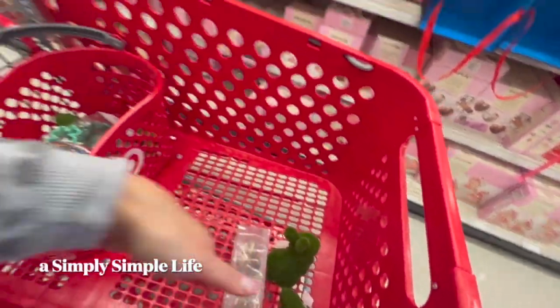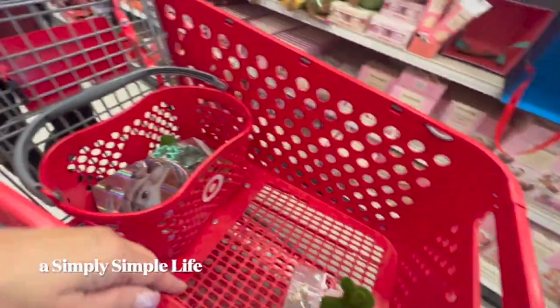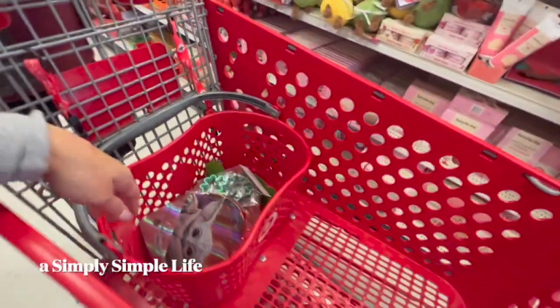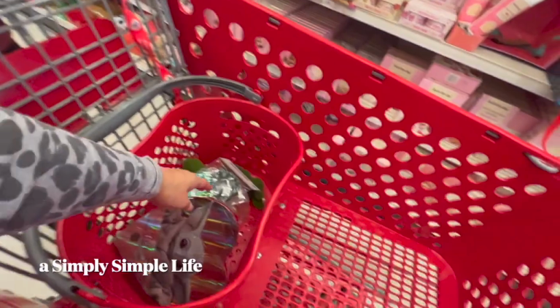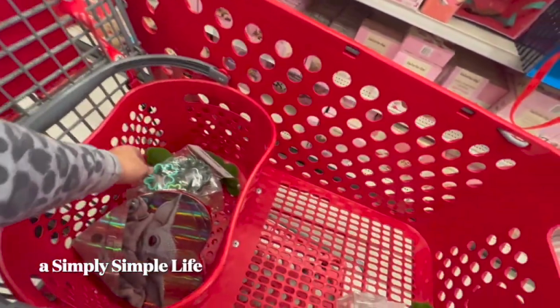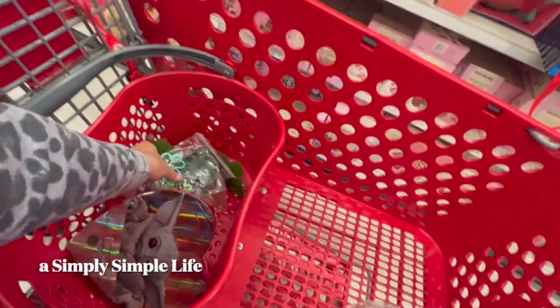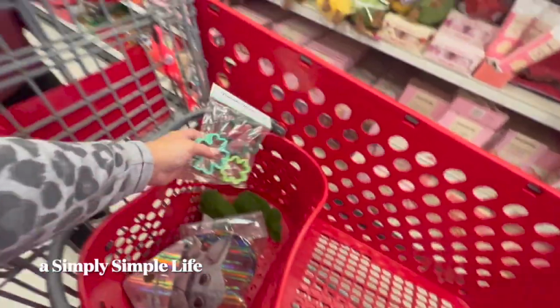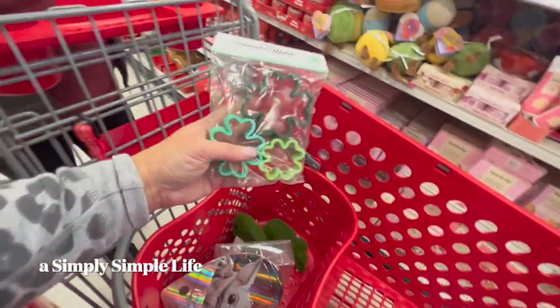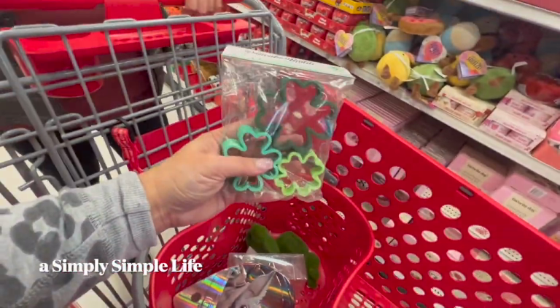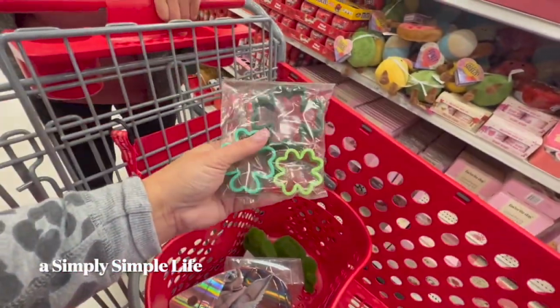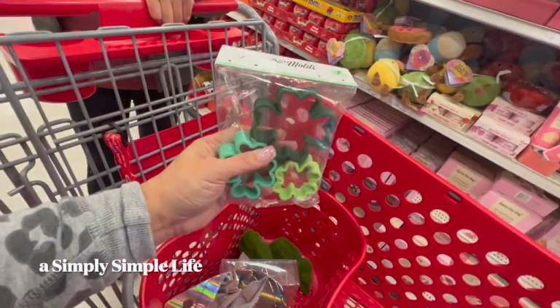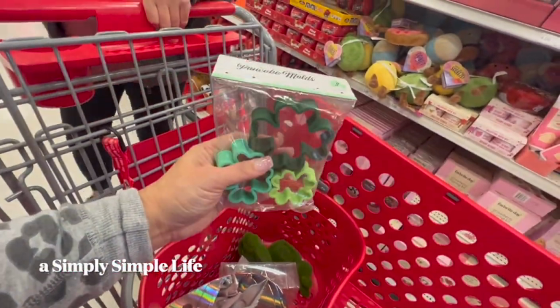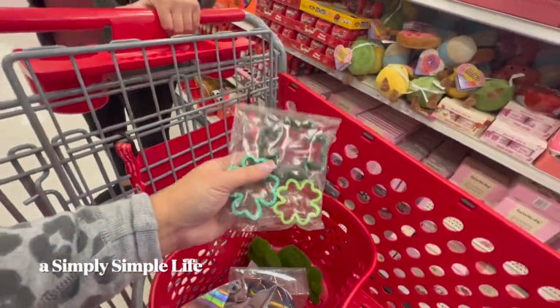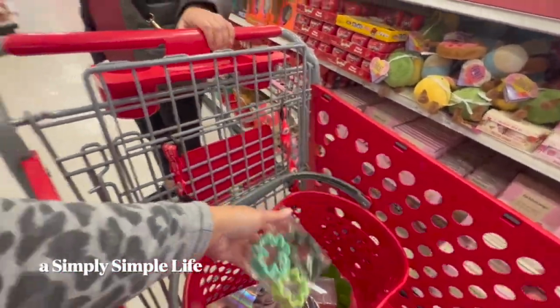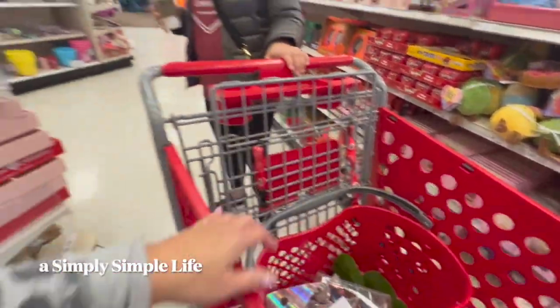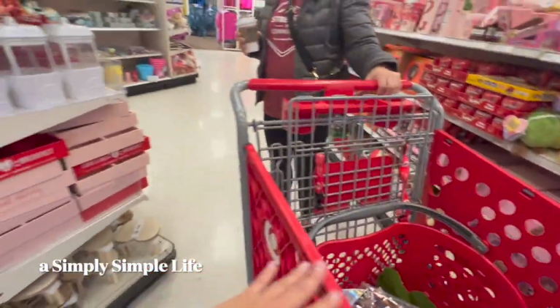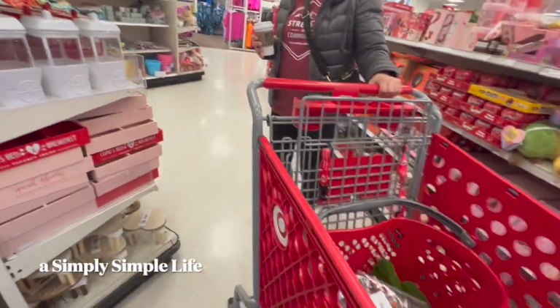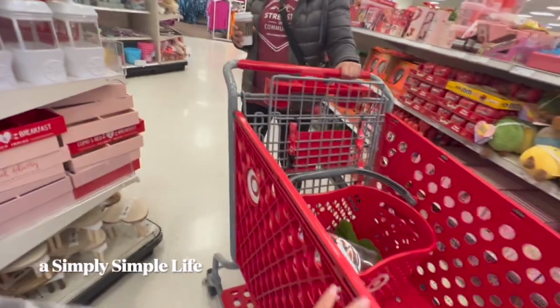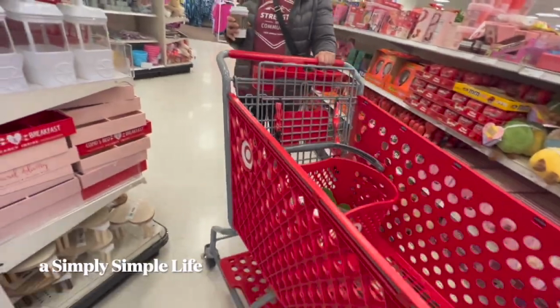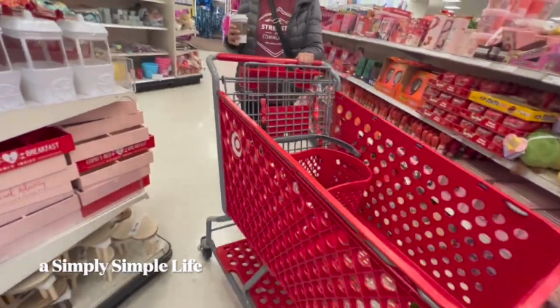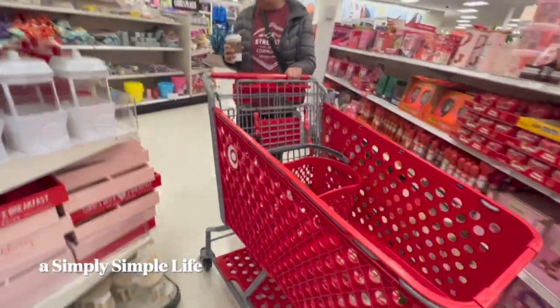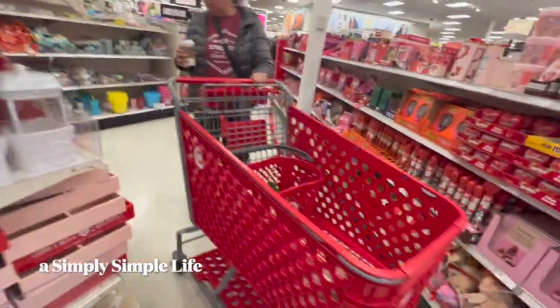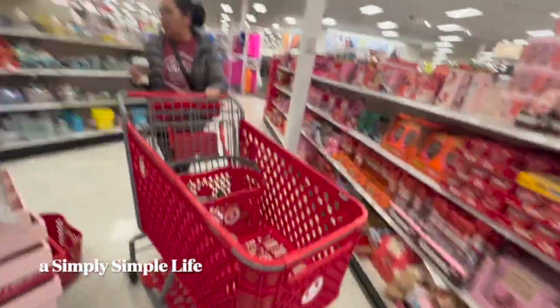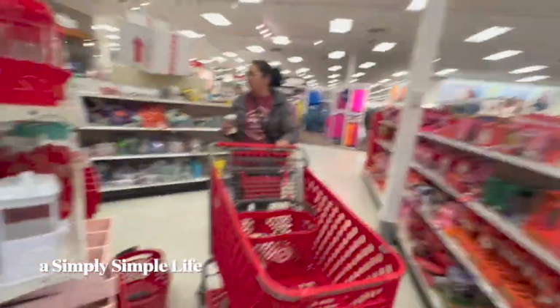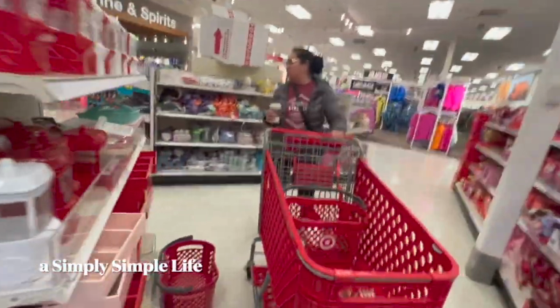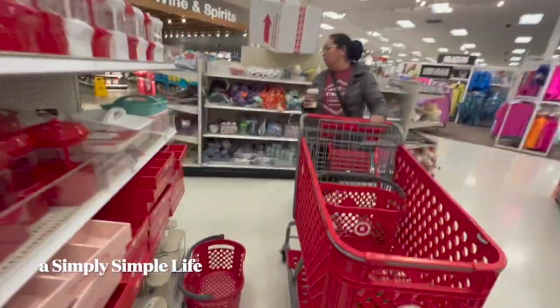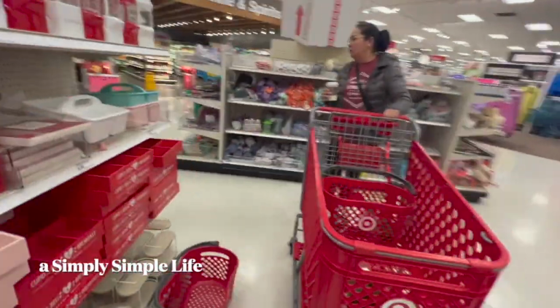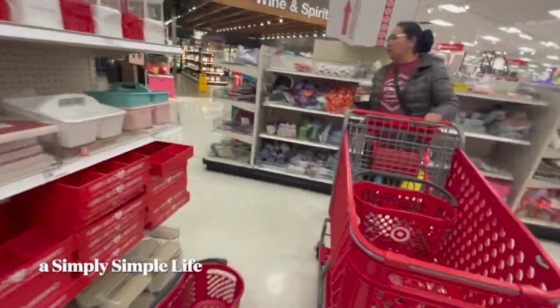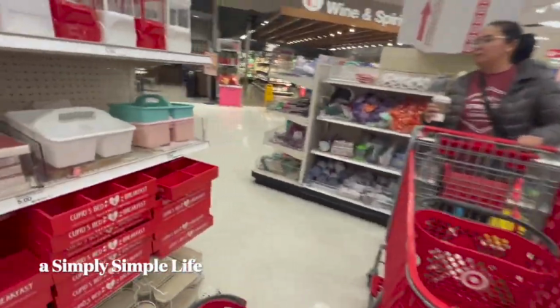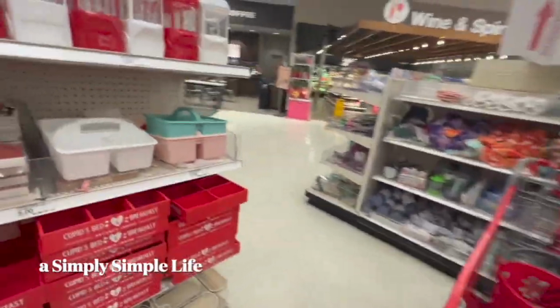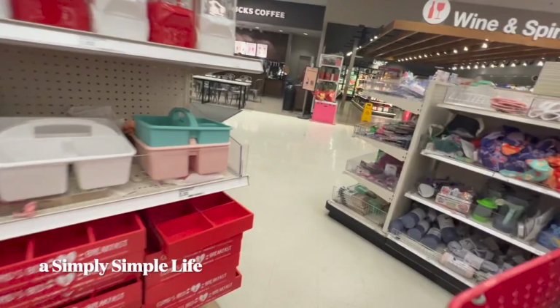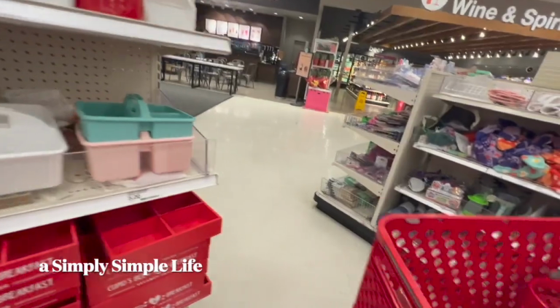What'd you get? Oh, where'd you get this? Pancake mold, right there! Miss Mary's holding out on me — she just found it right over here.